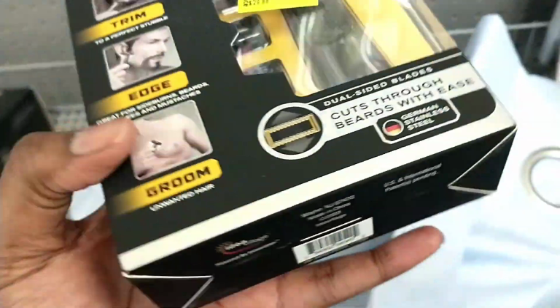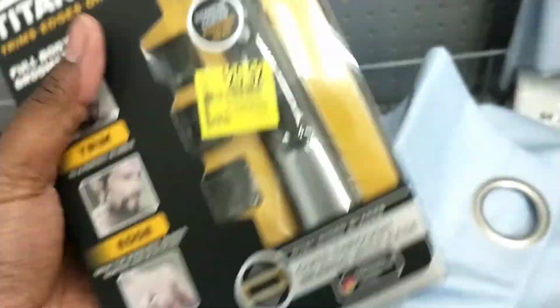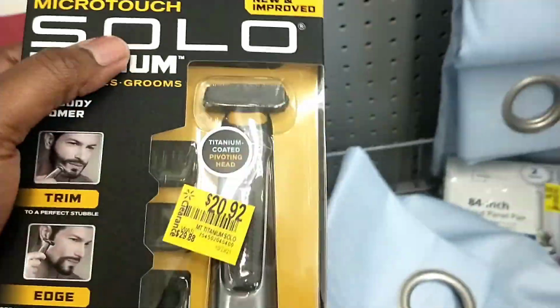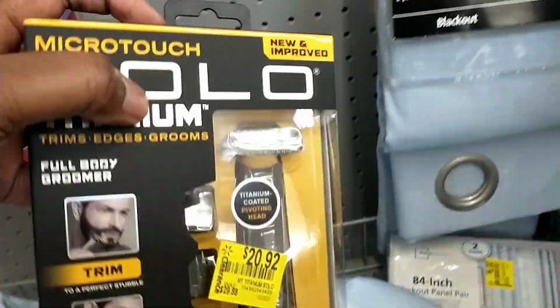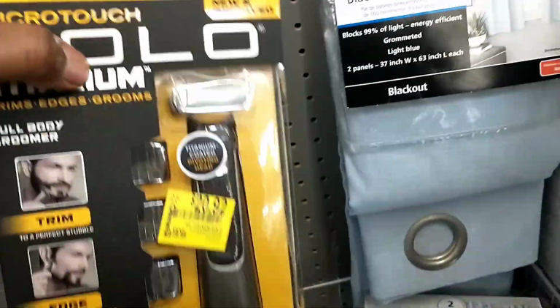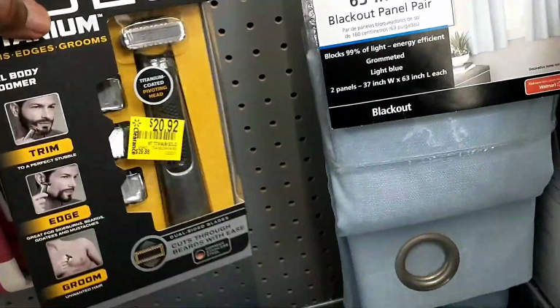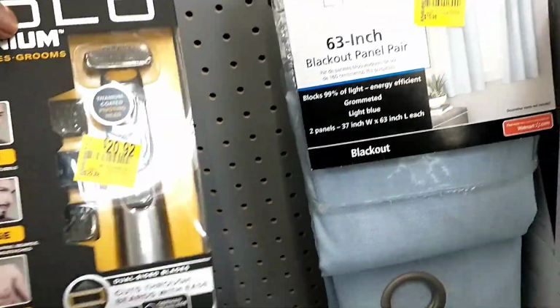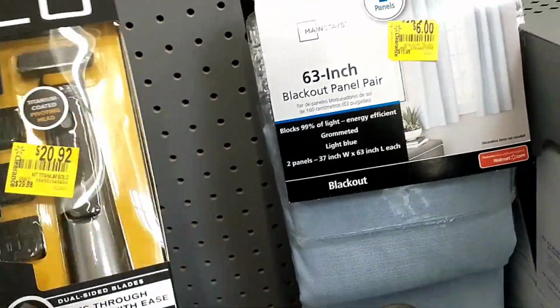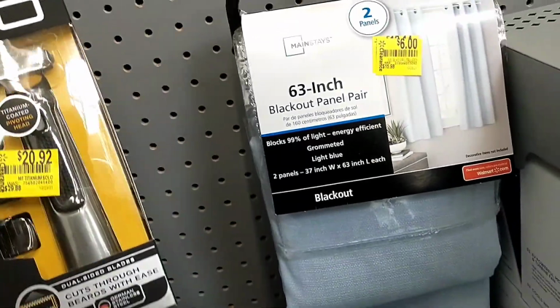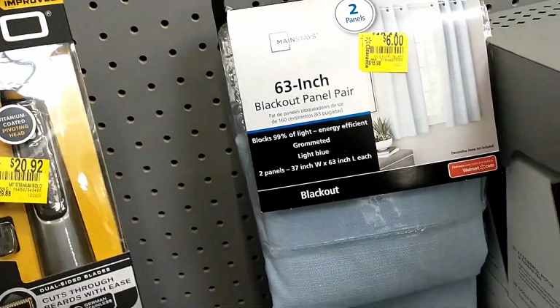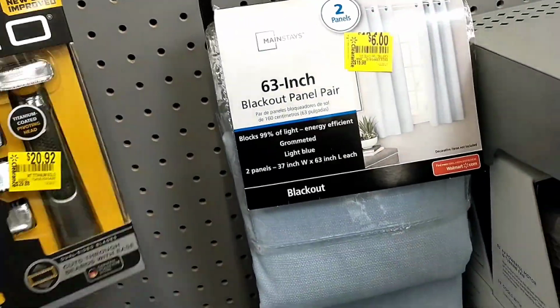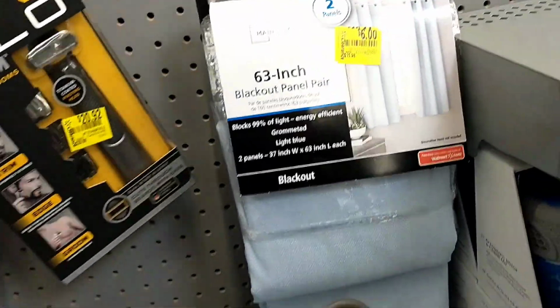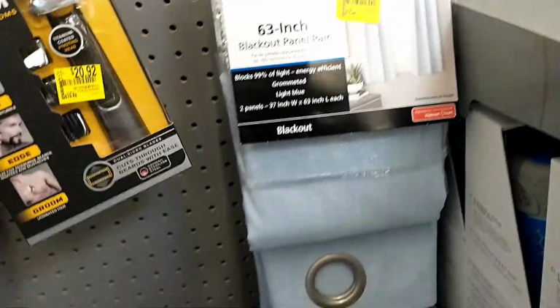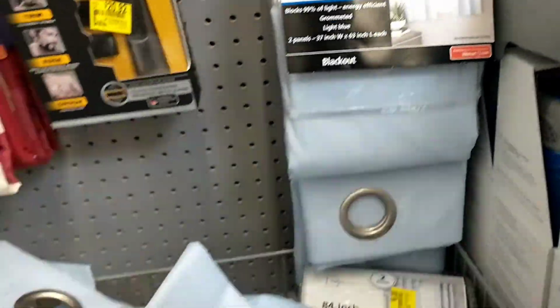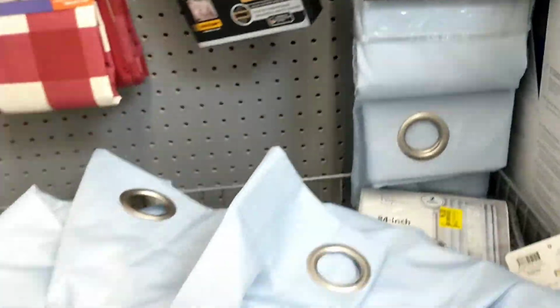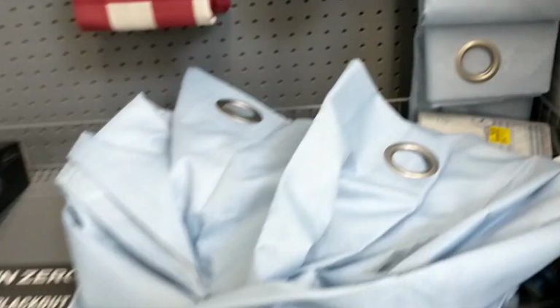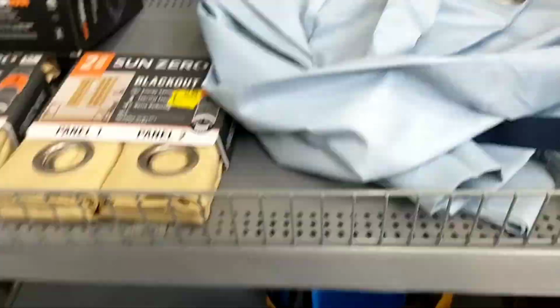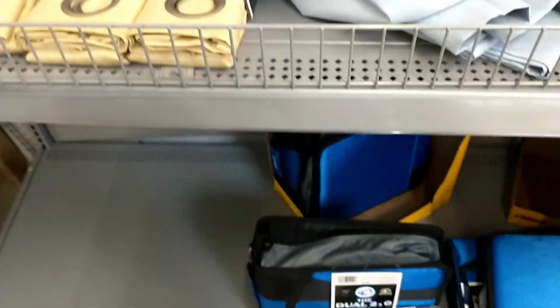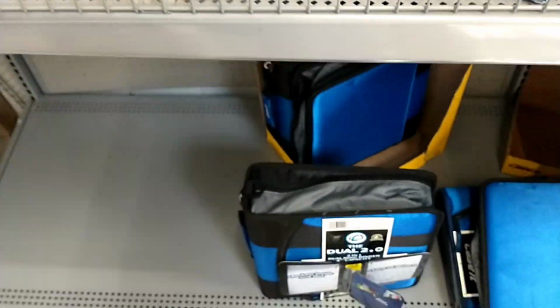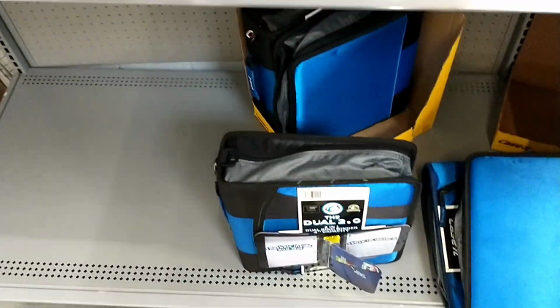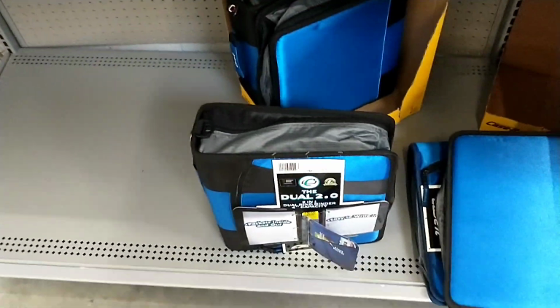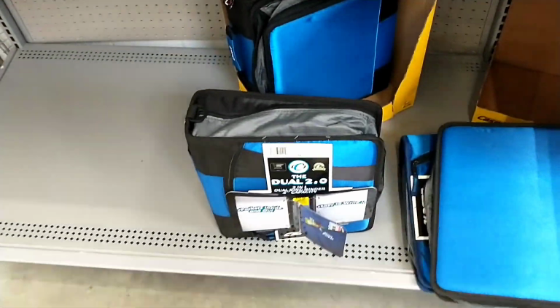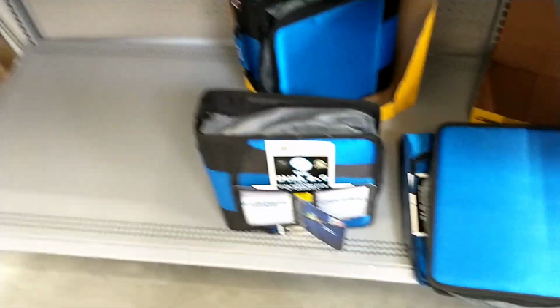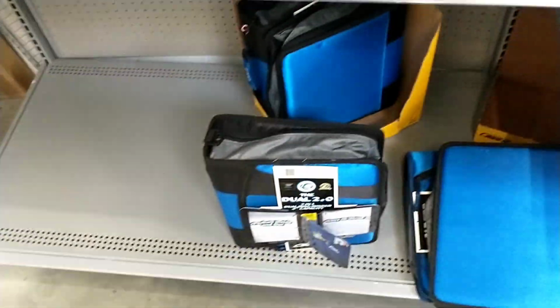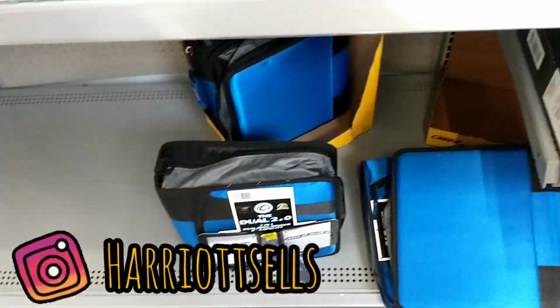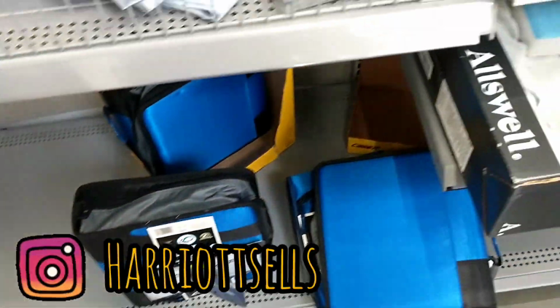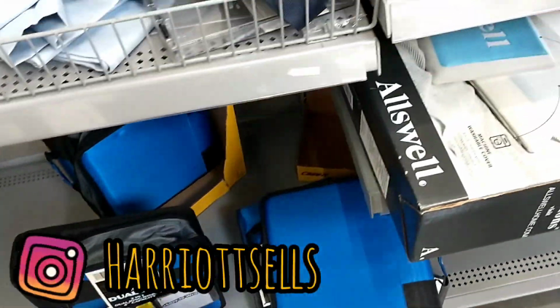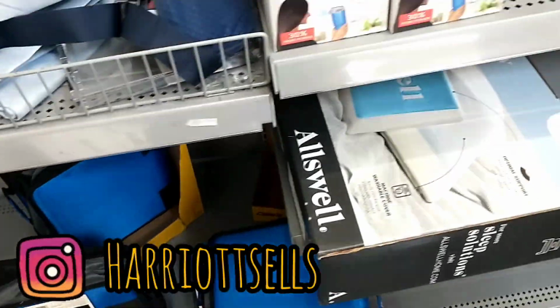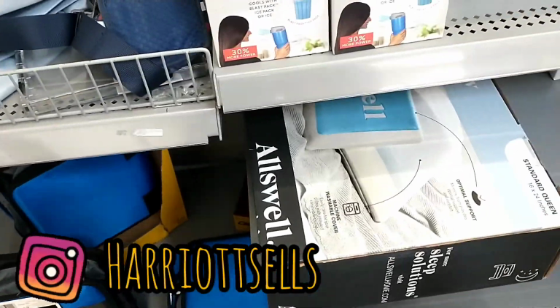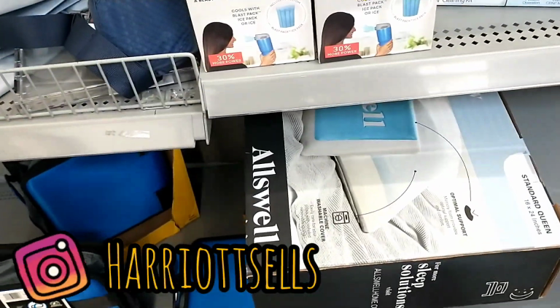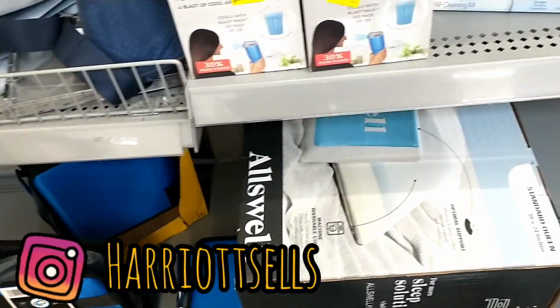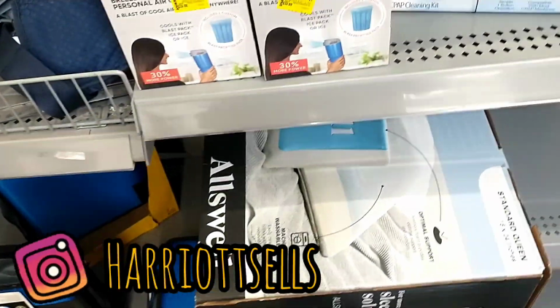Like my last video, this store has a lot of window panels and things on clearance at the moment, and some stationery as well.